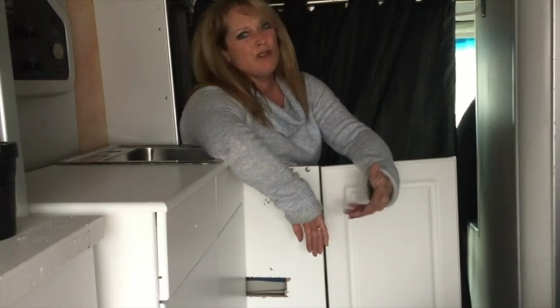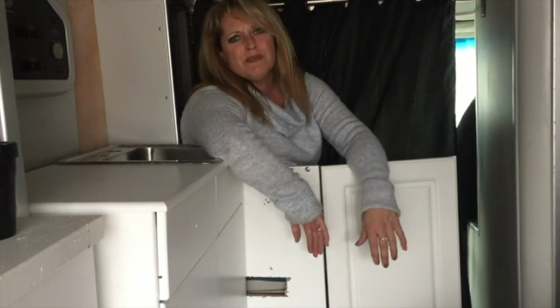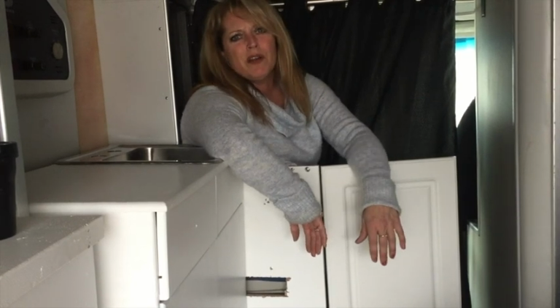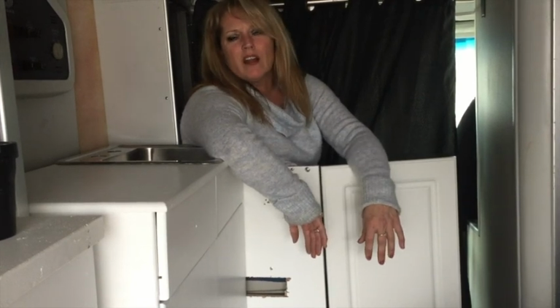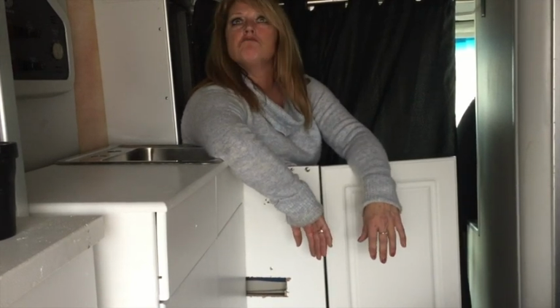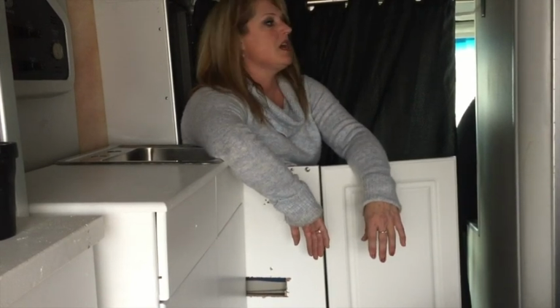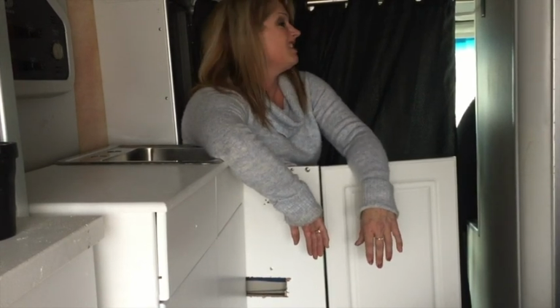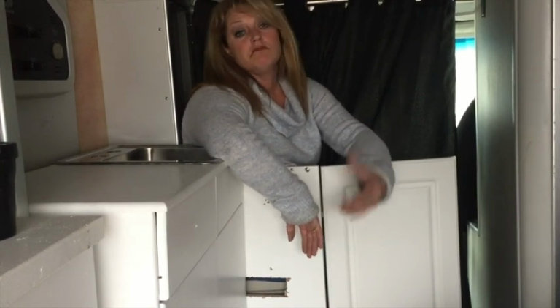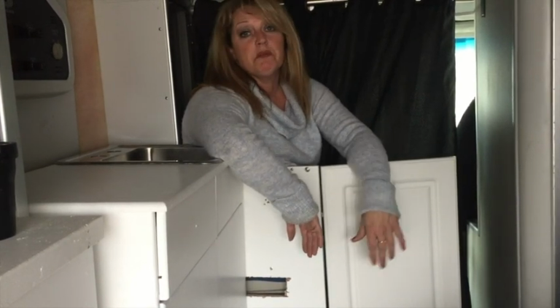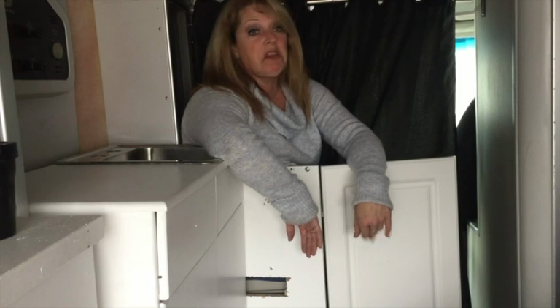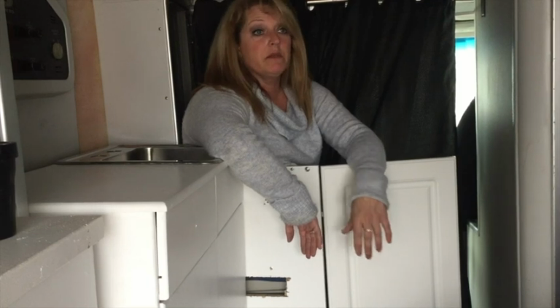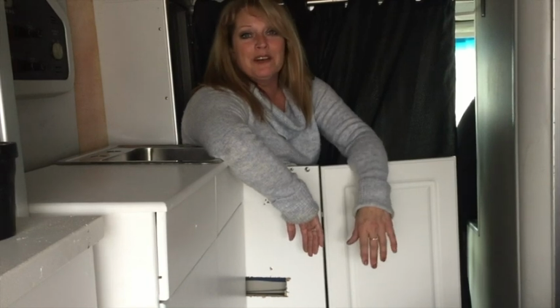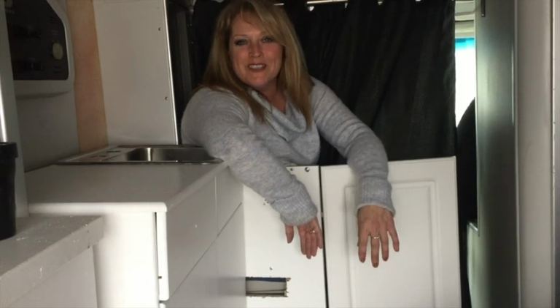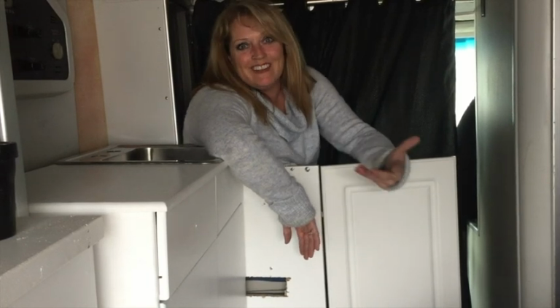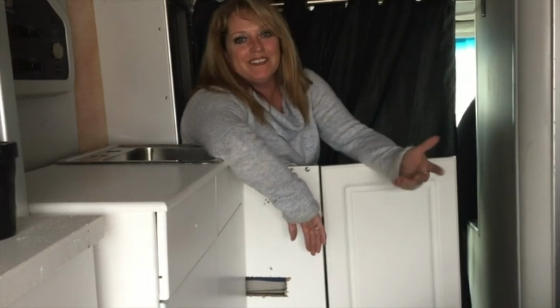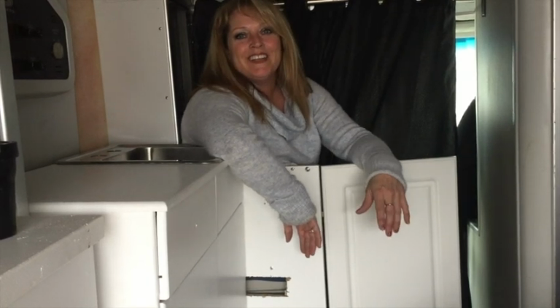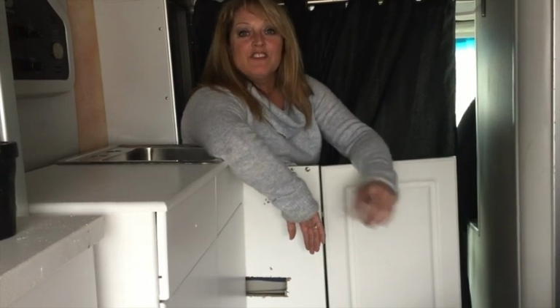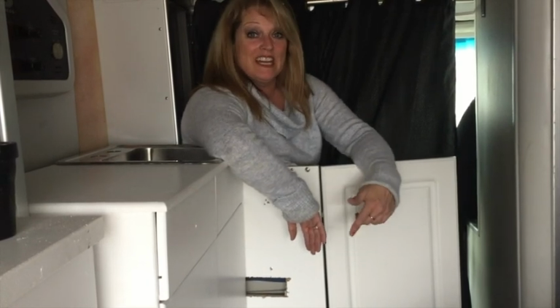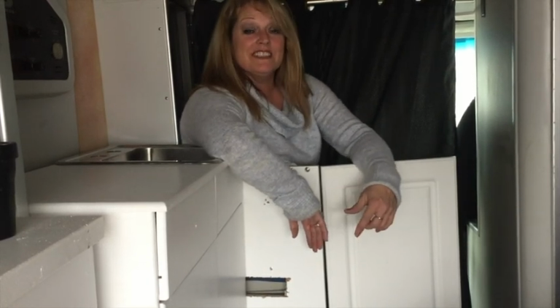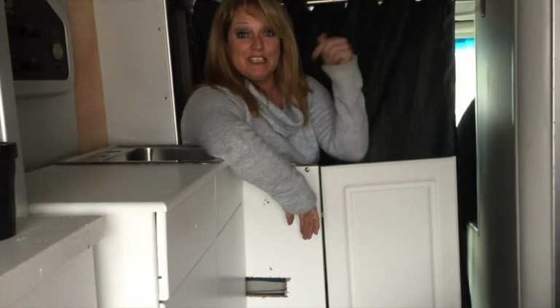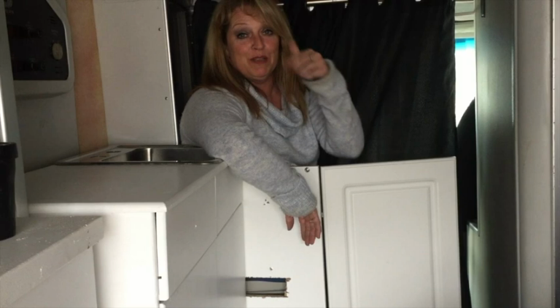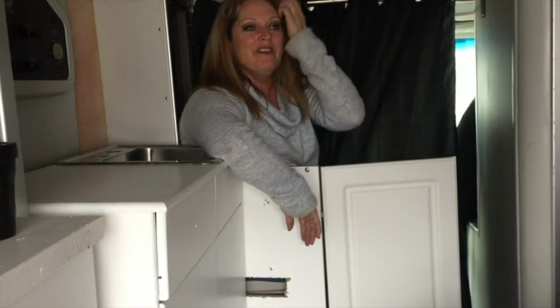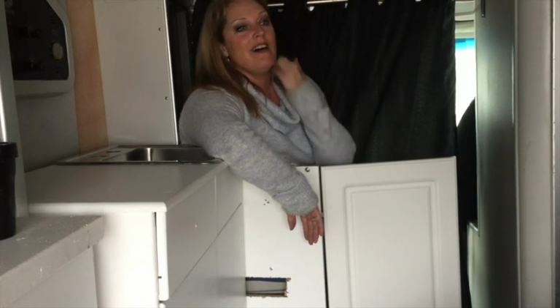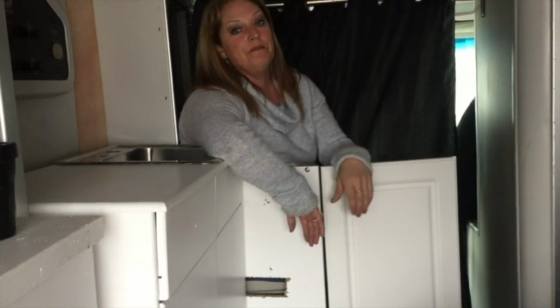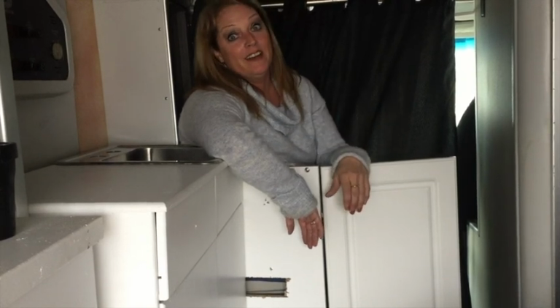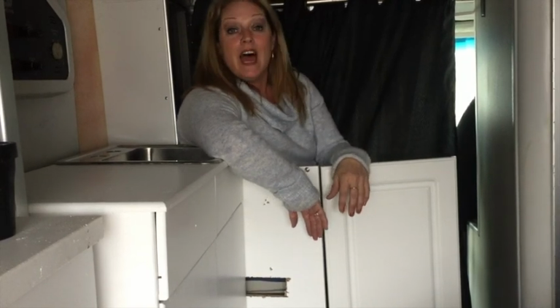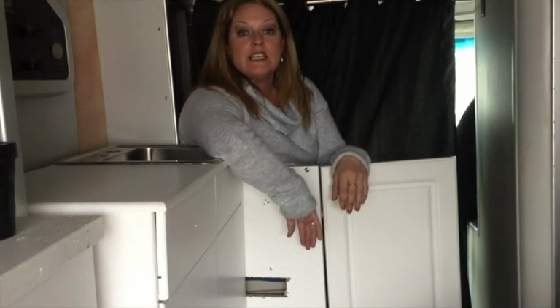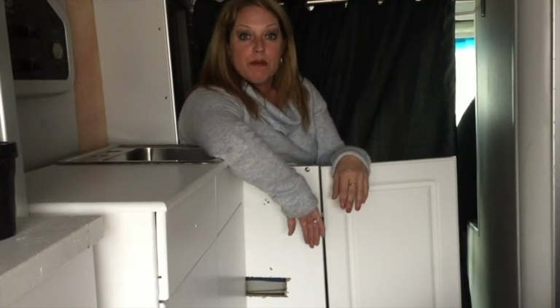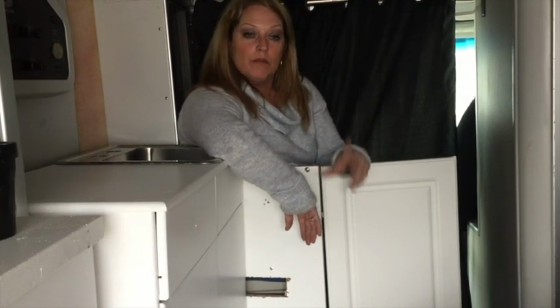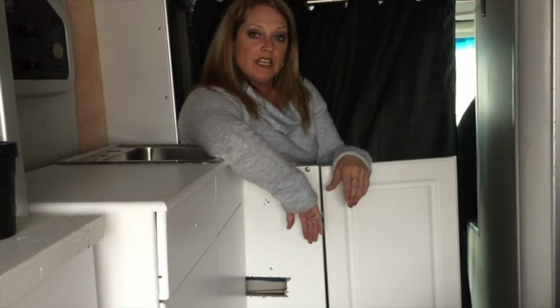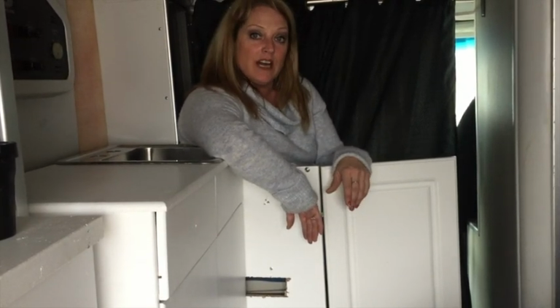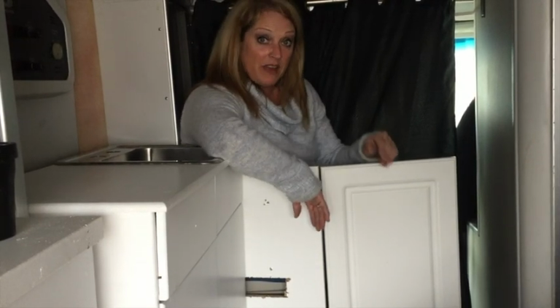When it's just myself, I don't care. If someone's with me, they don't need to be in here when I'm using it. If you have any ideas, just list them below — and ideas for the bed setup too. Let me take a look at that with you.